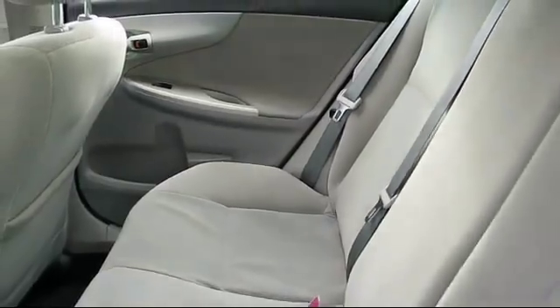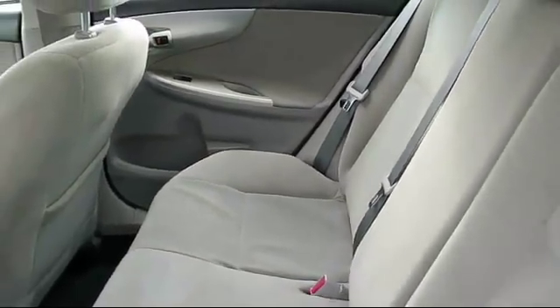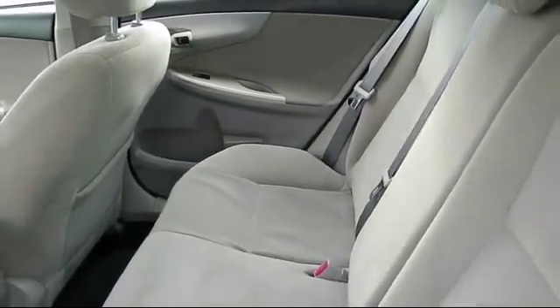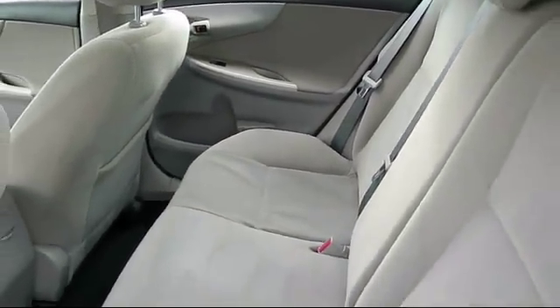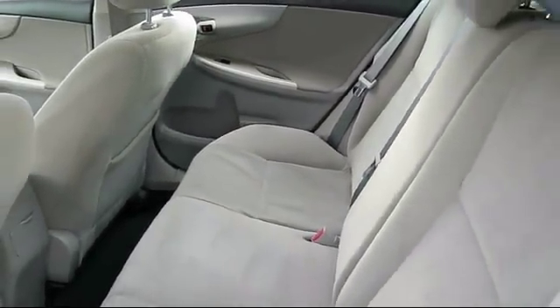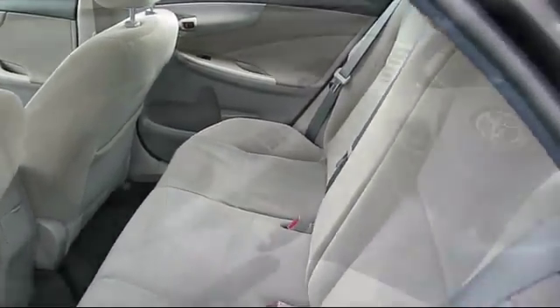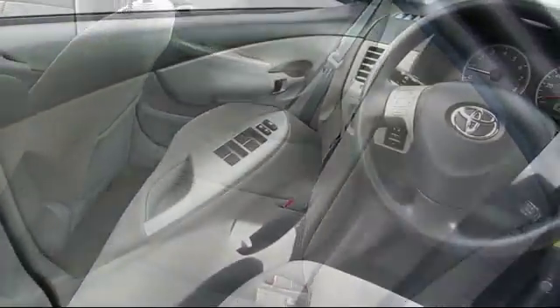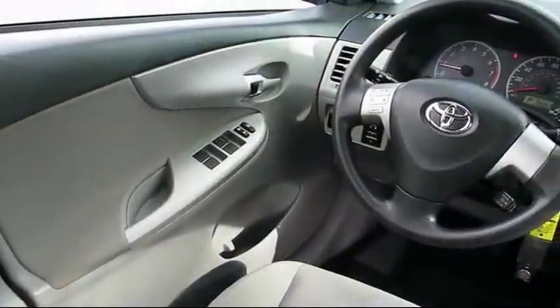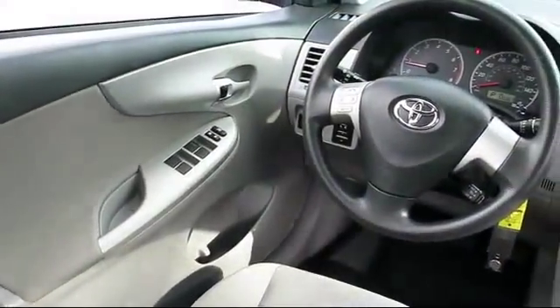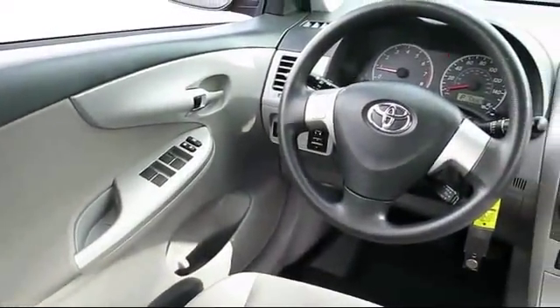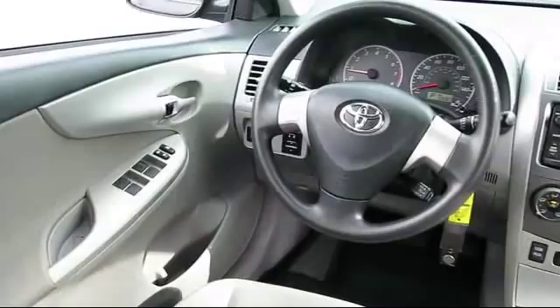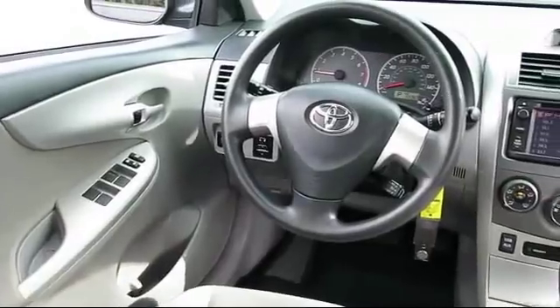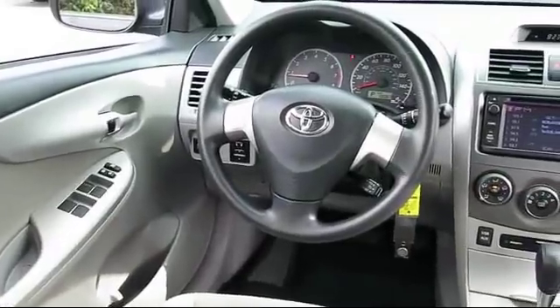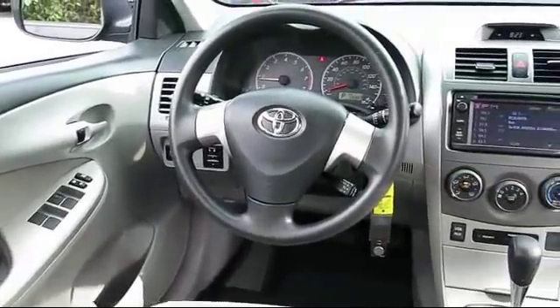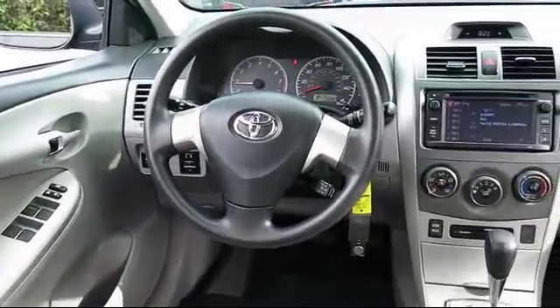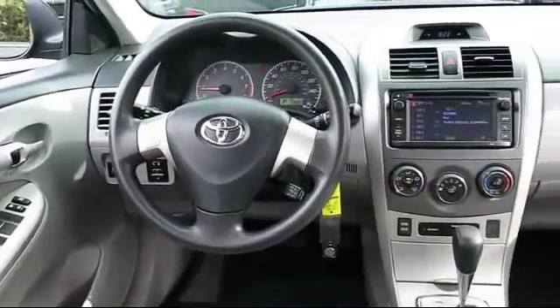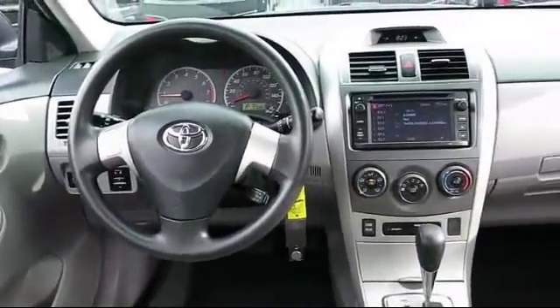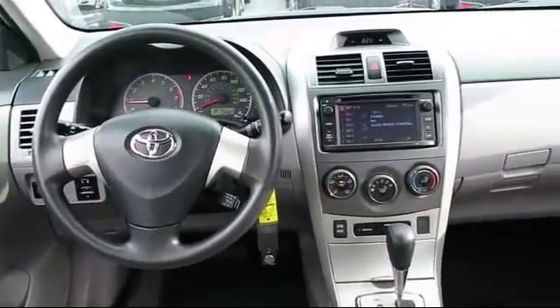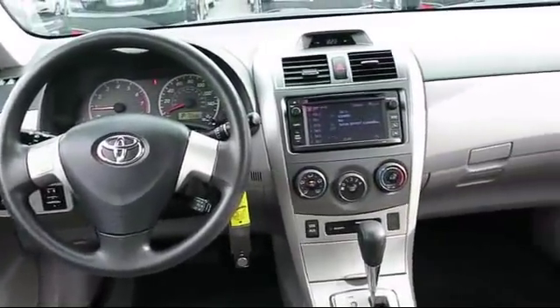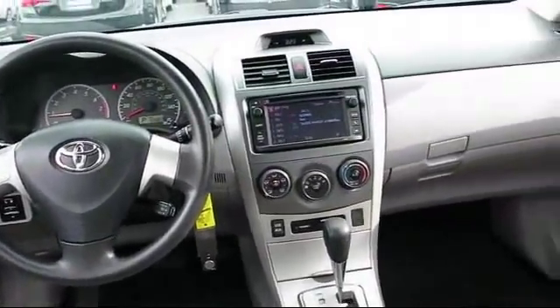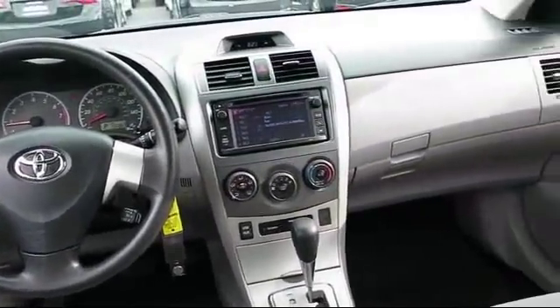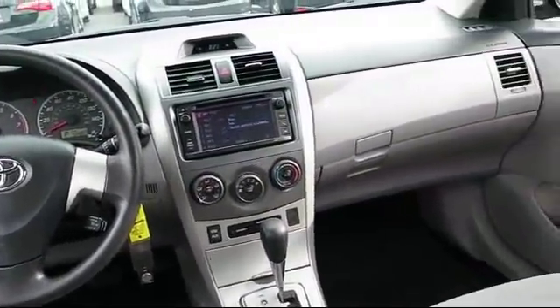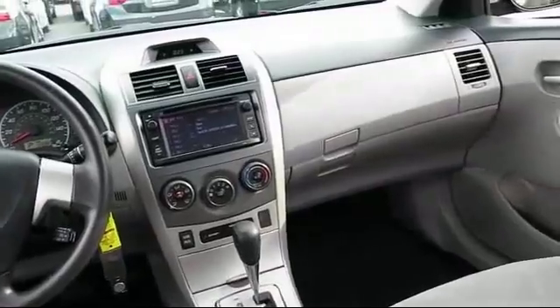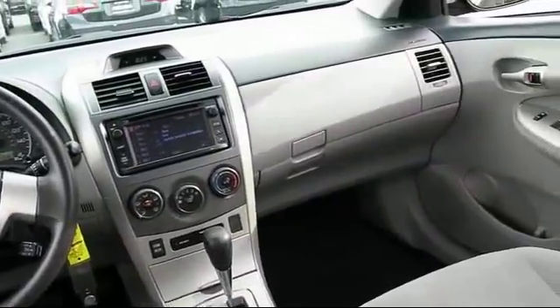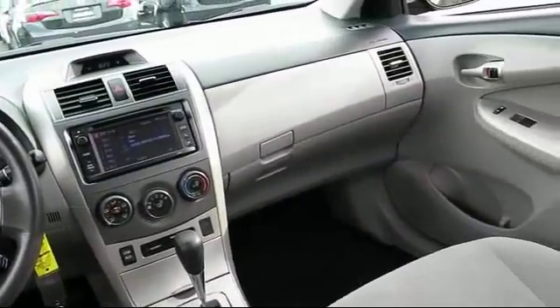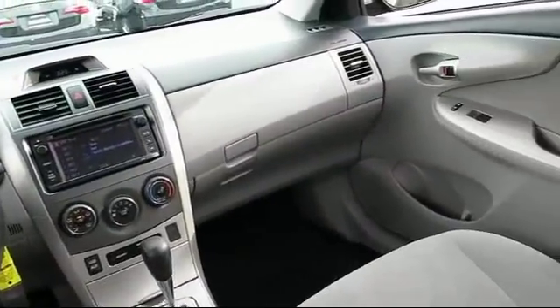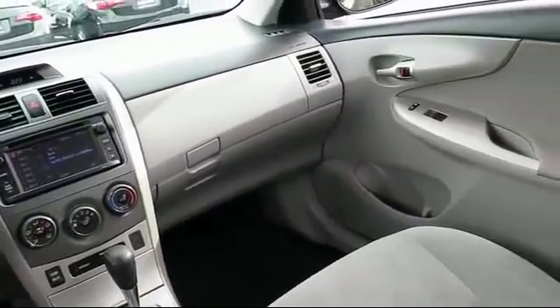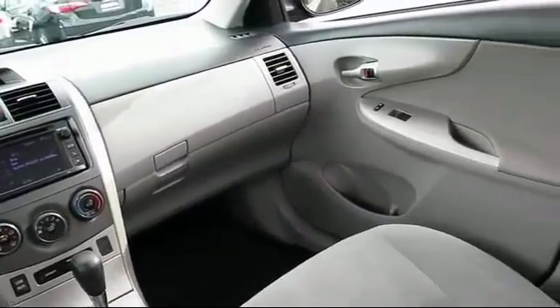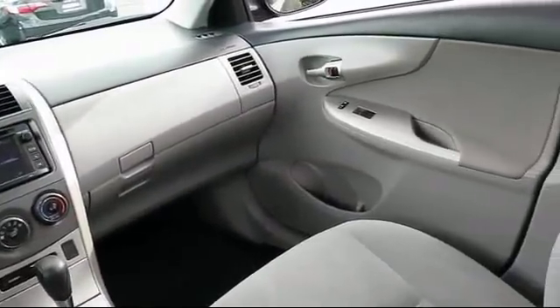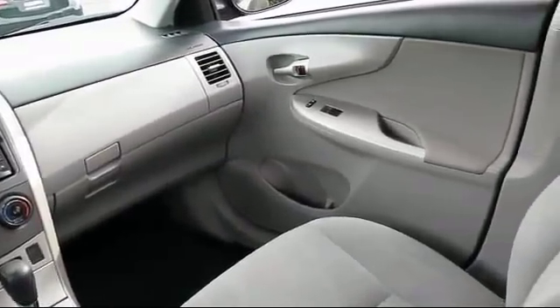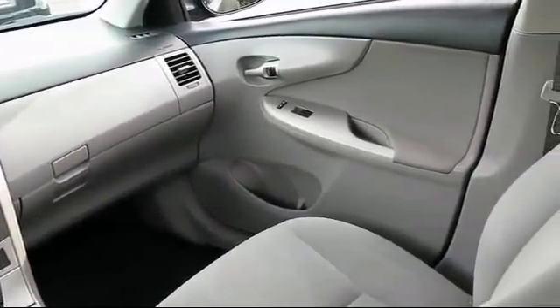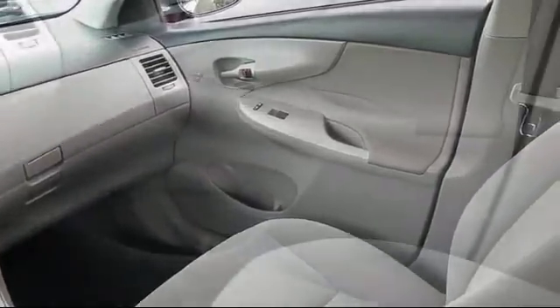Every Toyota certified vehicle goes through a rigorous 160-point quality assurance inspection by Toyota factory trained technicians, and includes a 12-month, 12,000-mile limited comprehensive warranty. You also get a 7-year, 100,000-mile limited powertrain warranty from the original date of first use when sold as new.